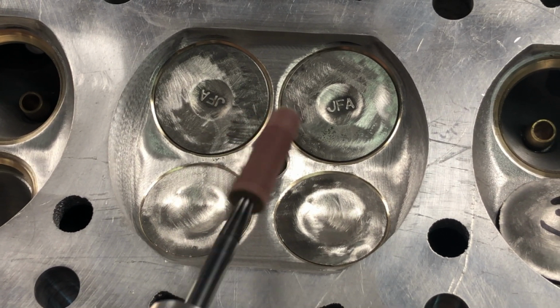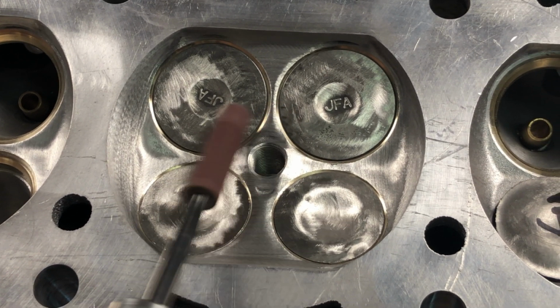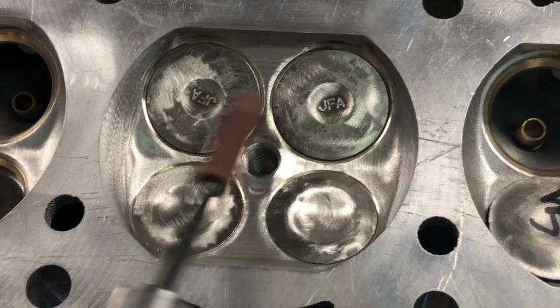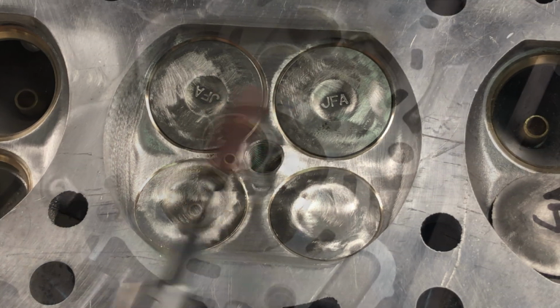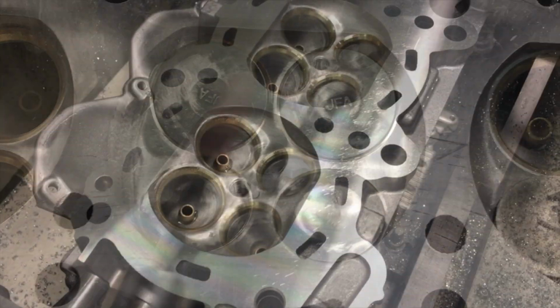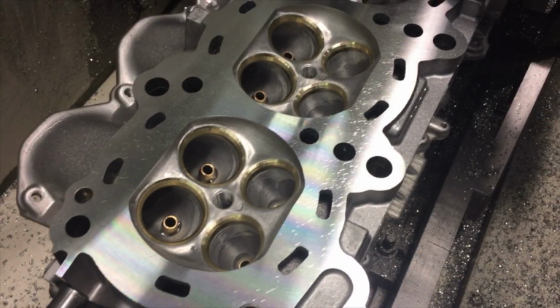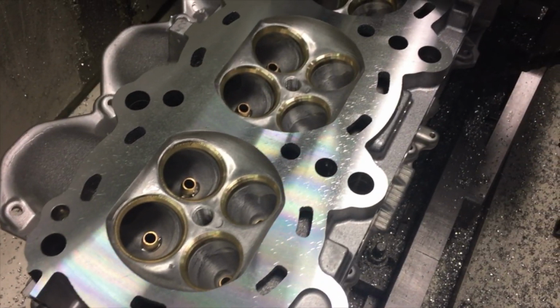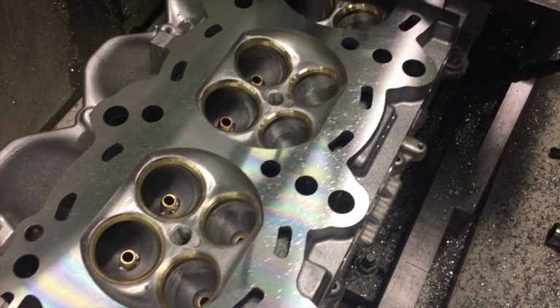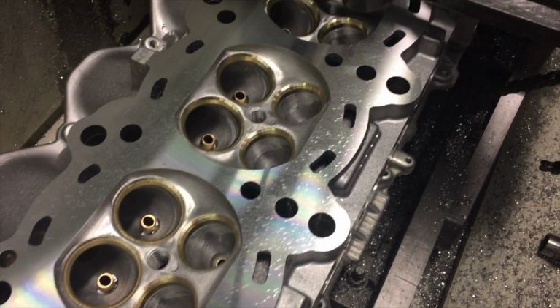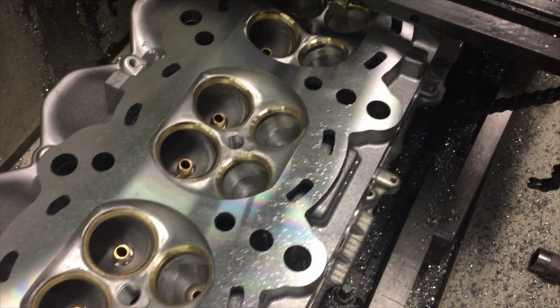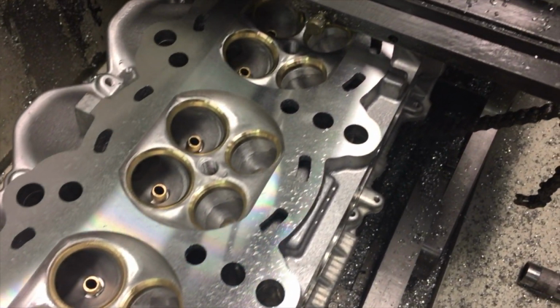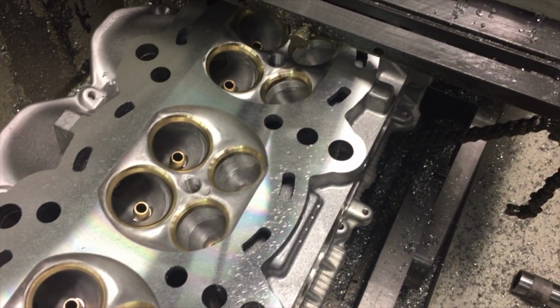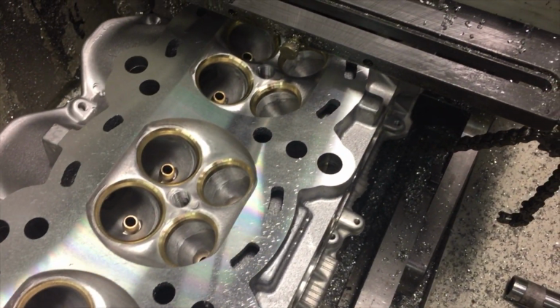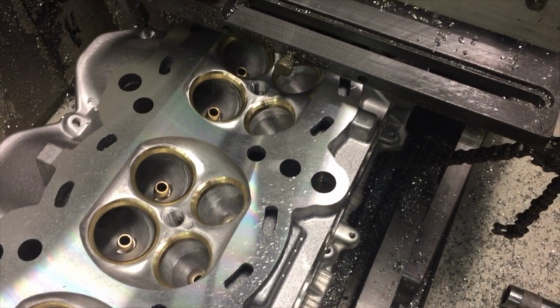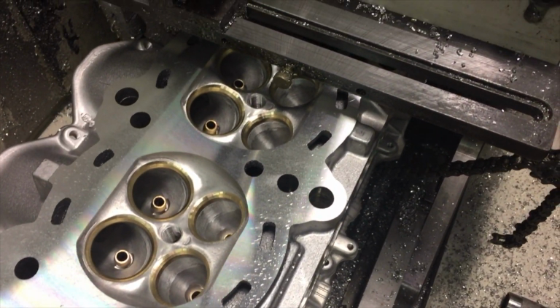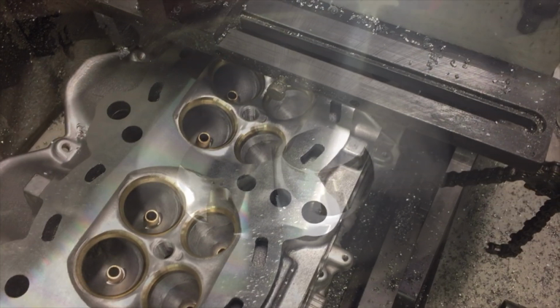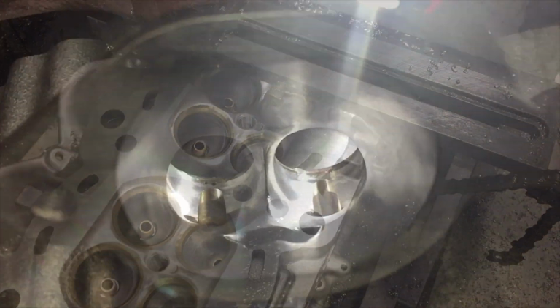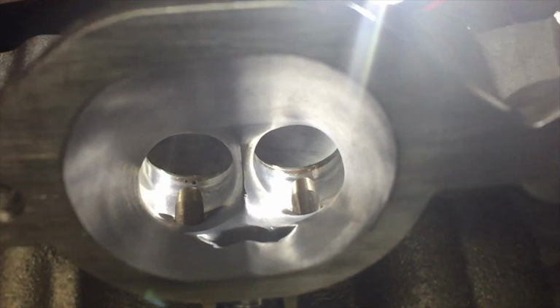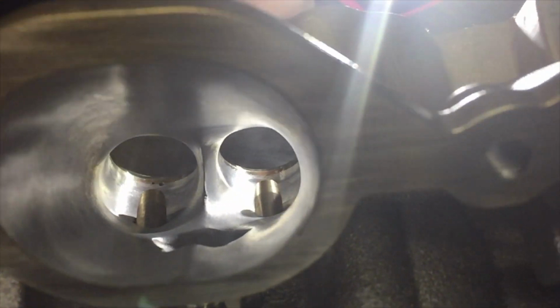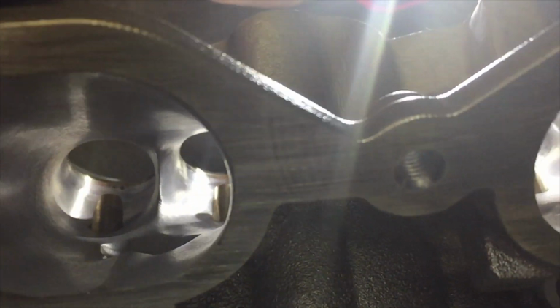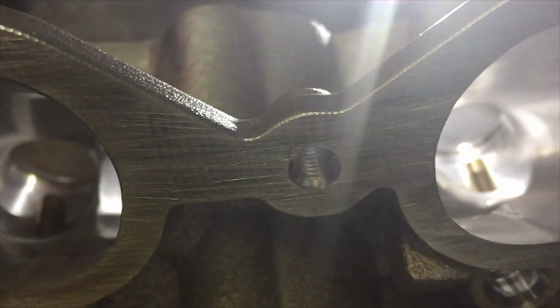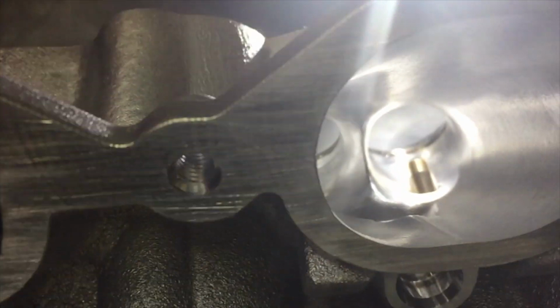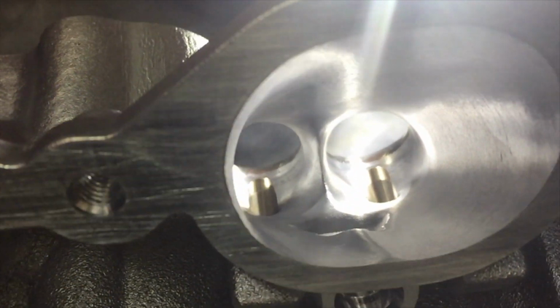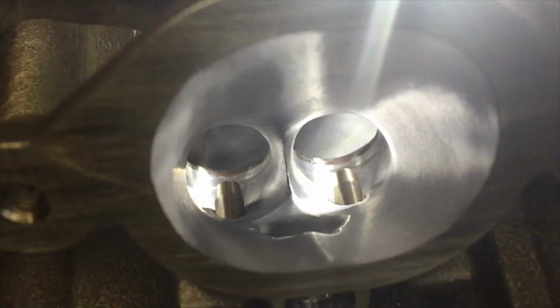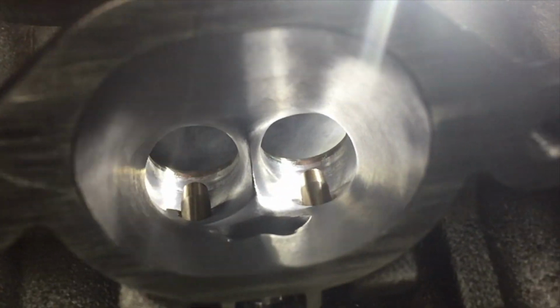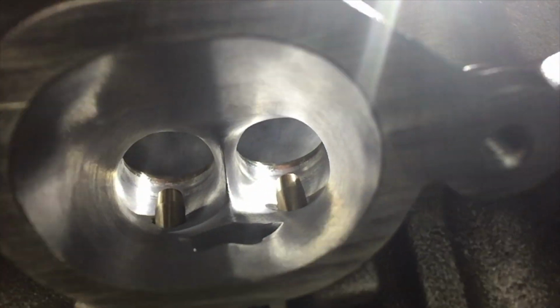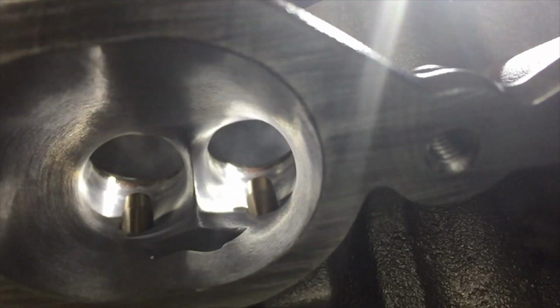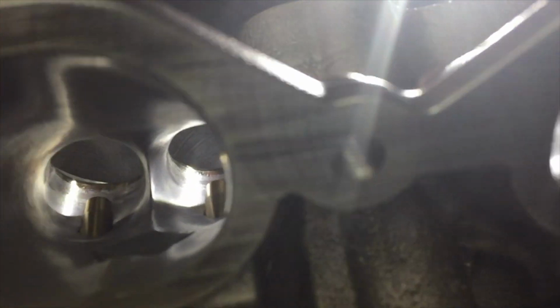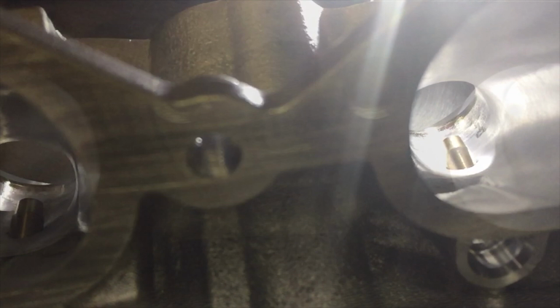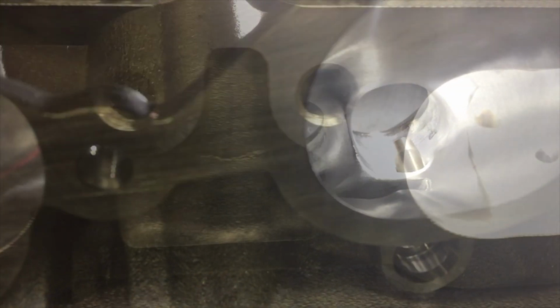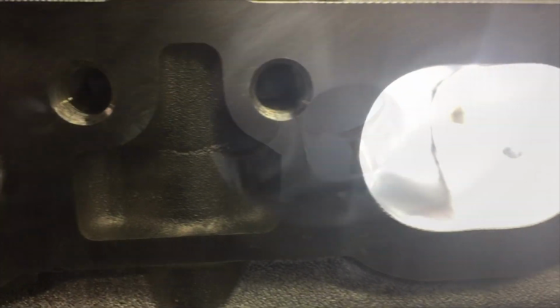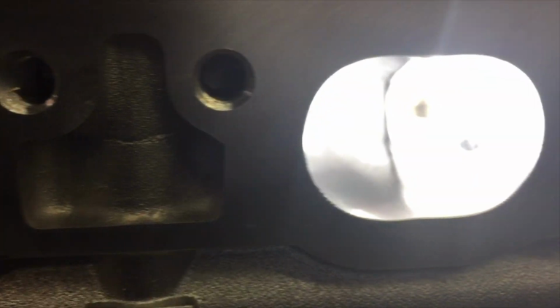After the combustion chamber is done, we mill the head, ensuring that it's flat. A little peek into the rest of the ports — you can see how doing the chamber is a great addition to the full port.